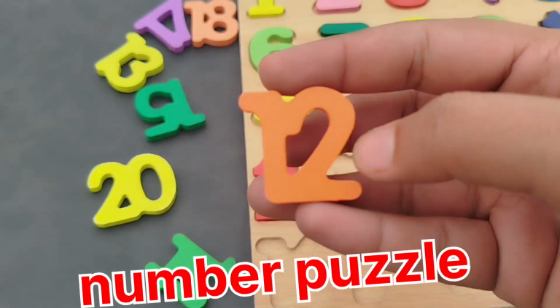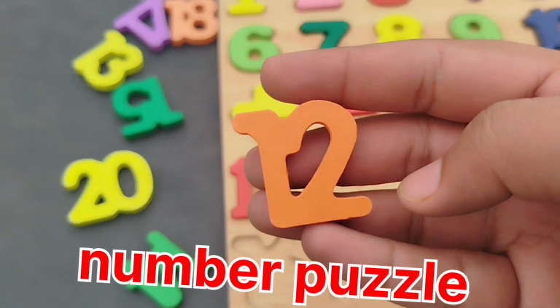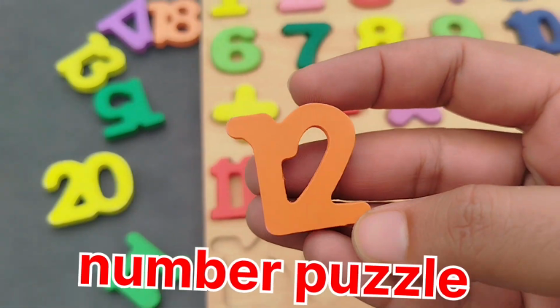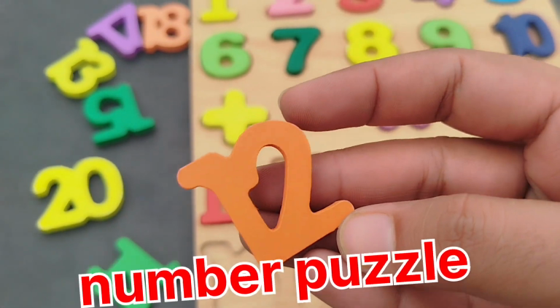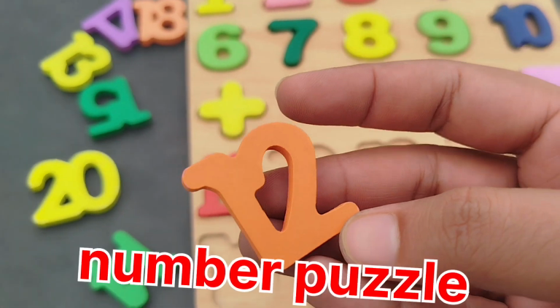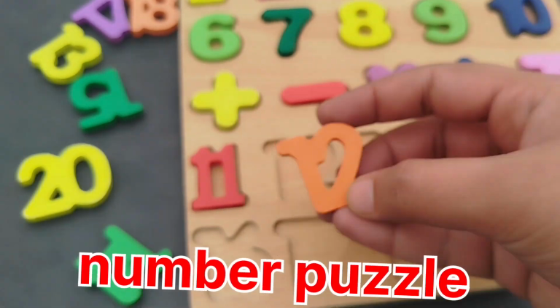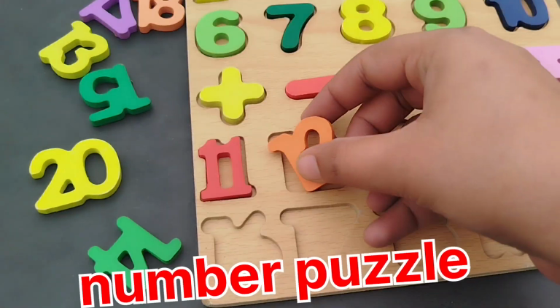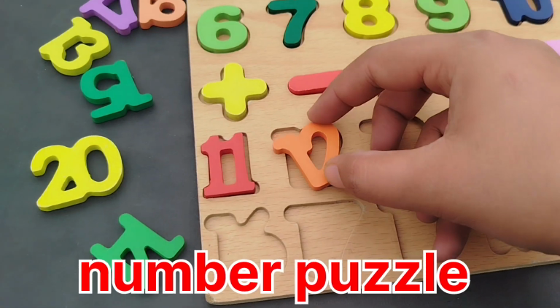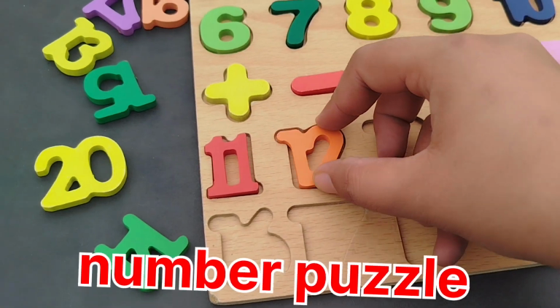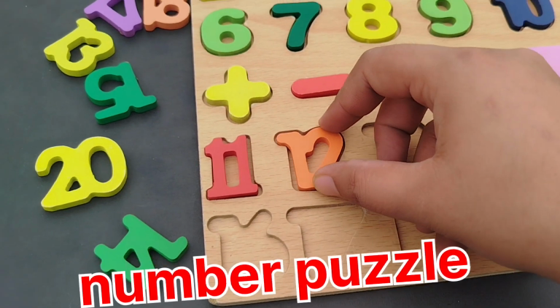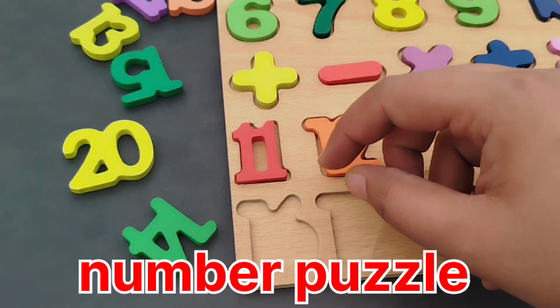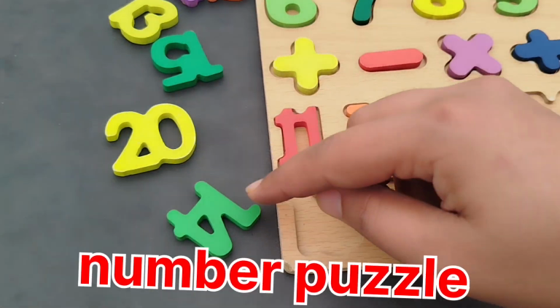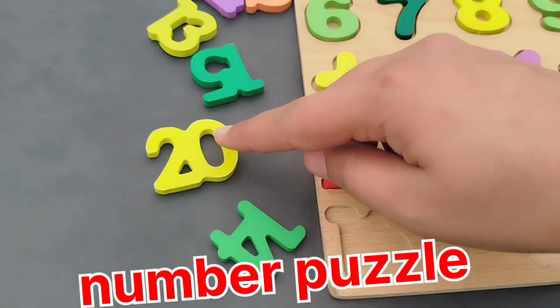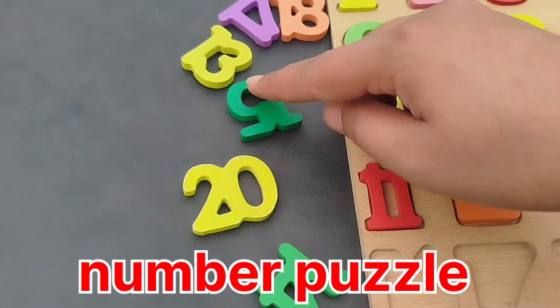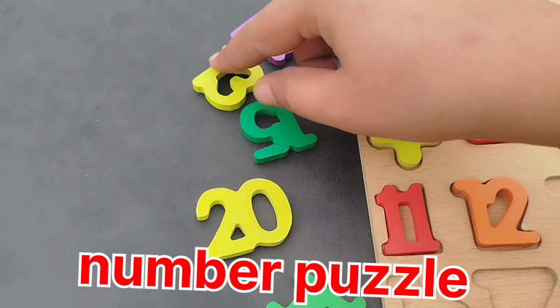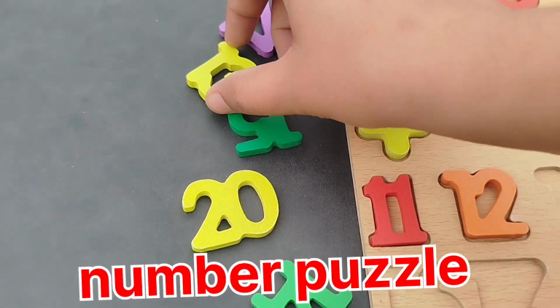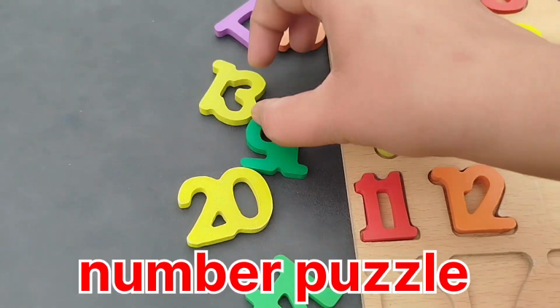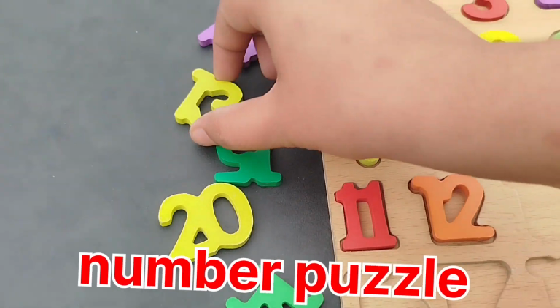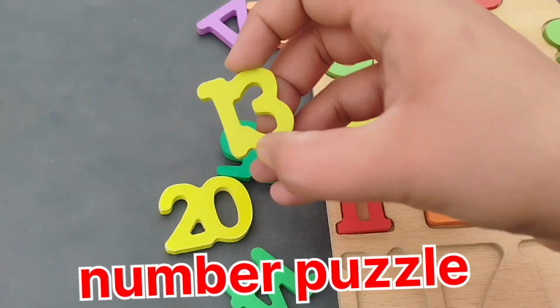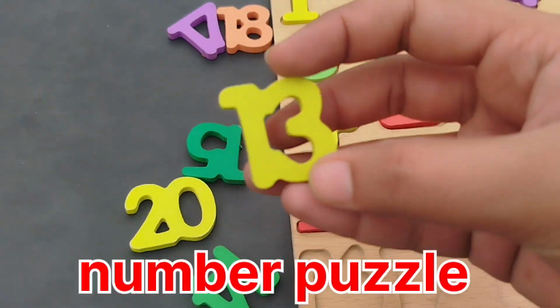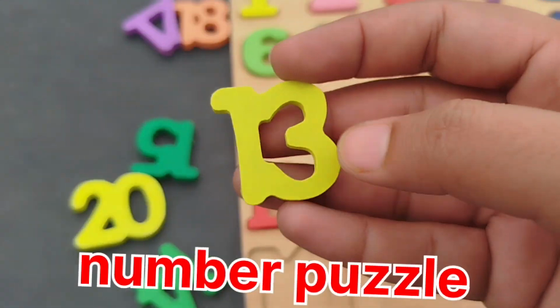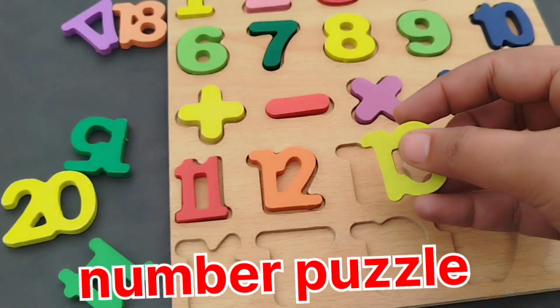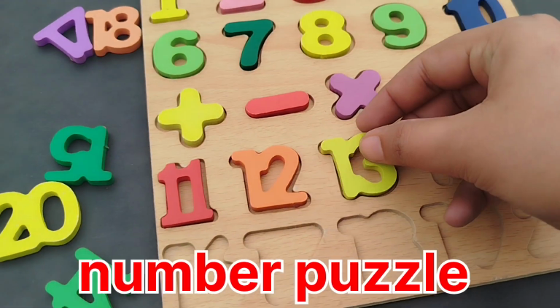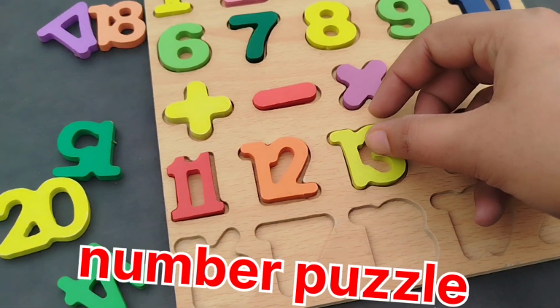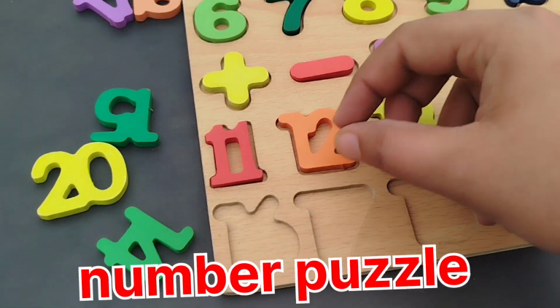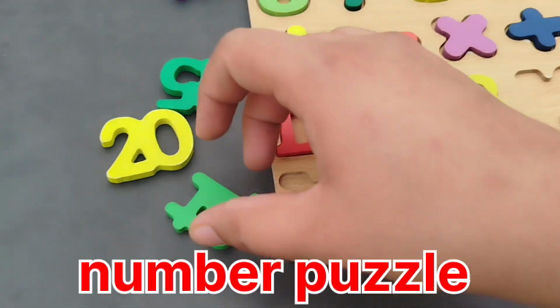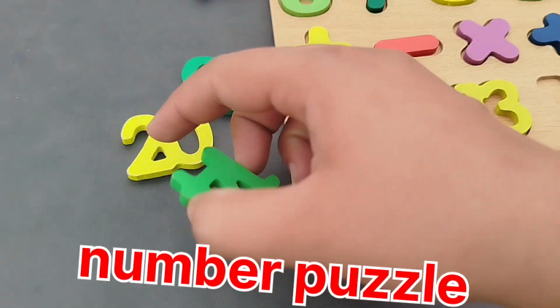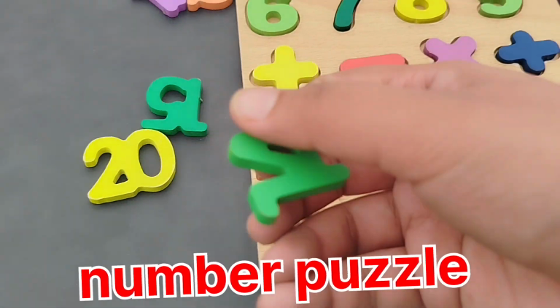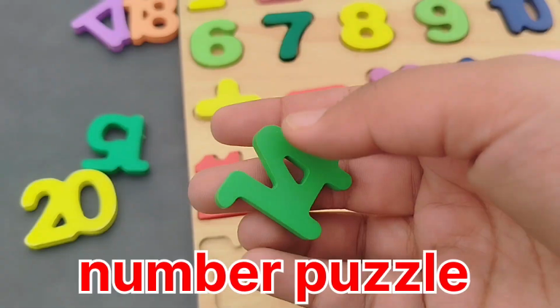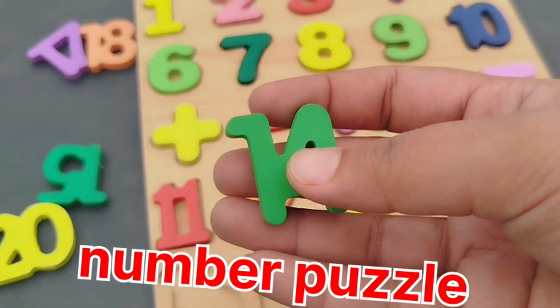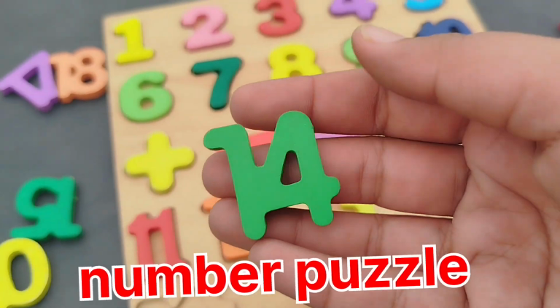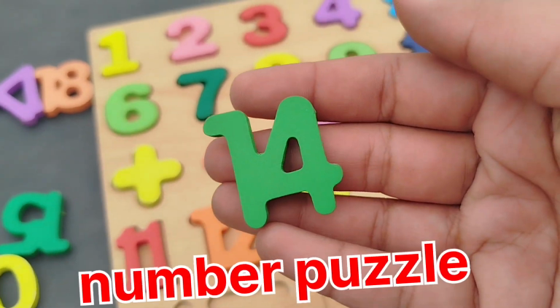The next number is number 12. Number 13. 14.